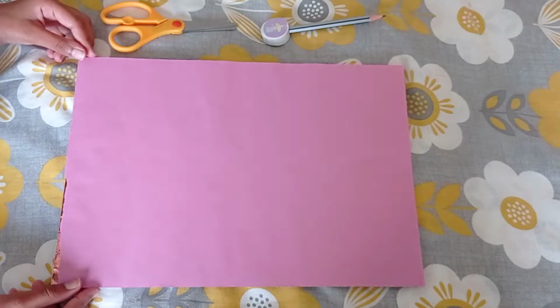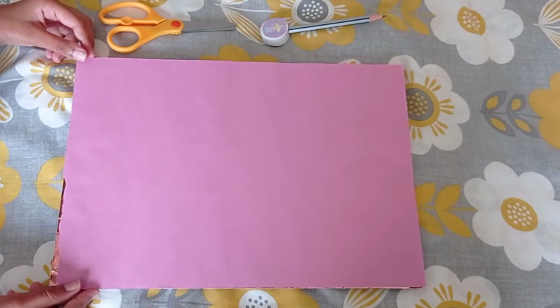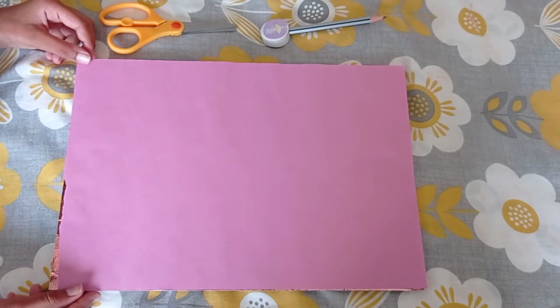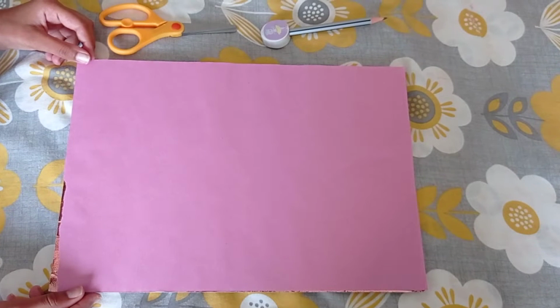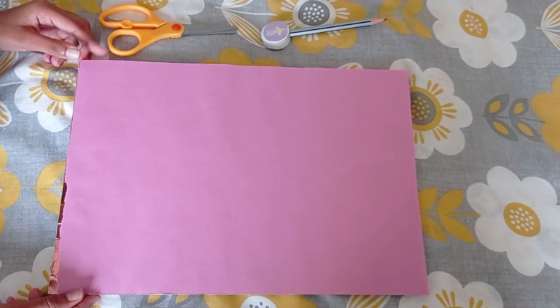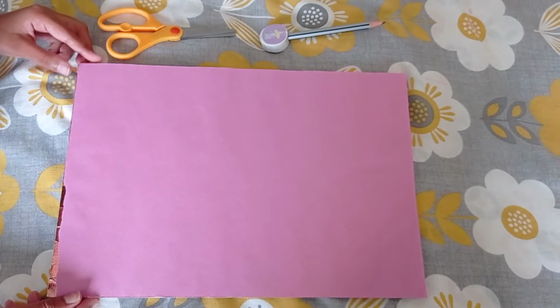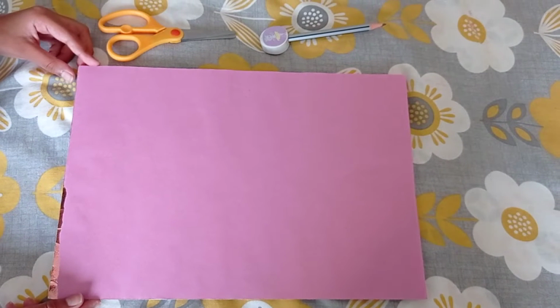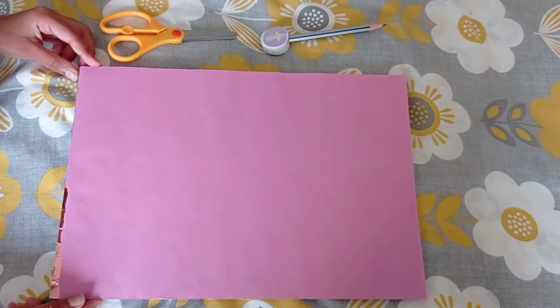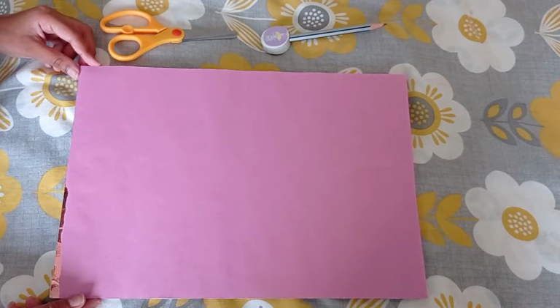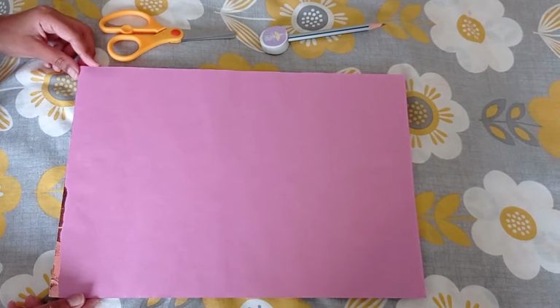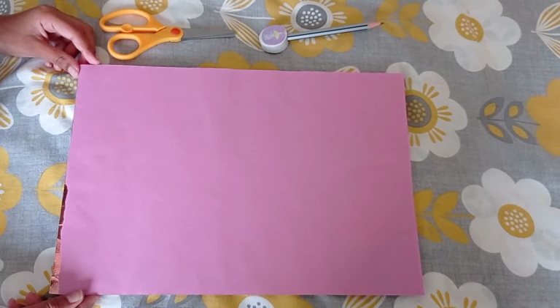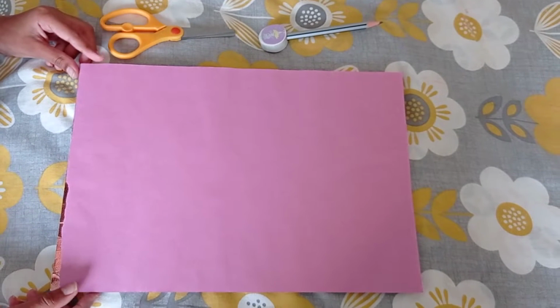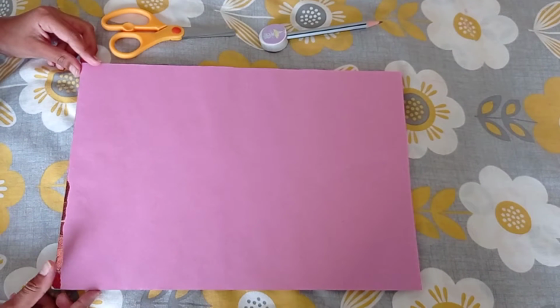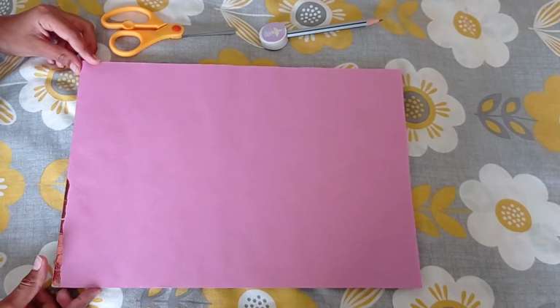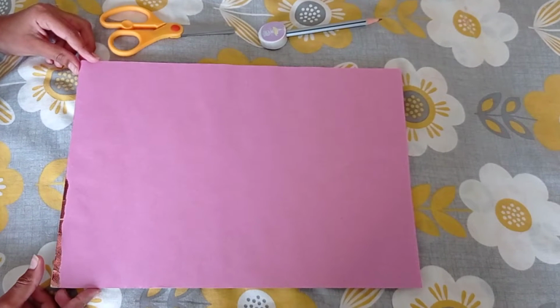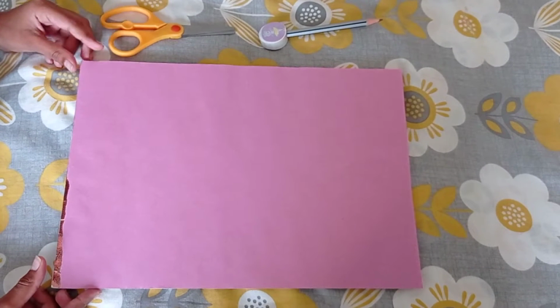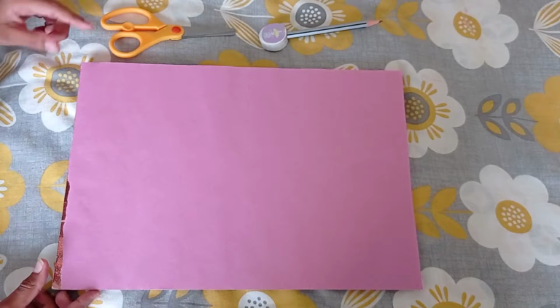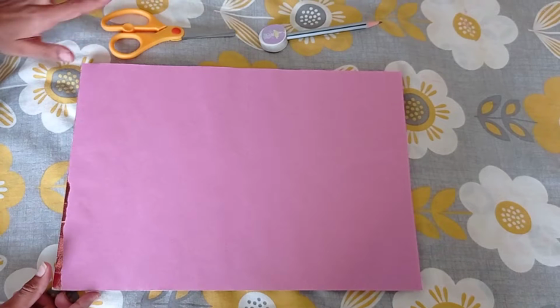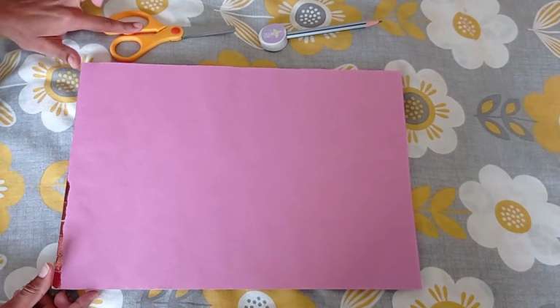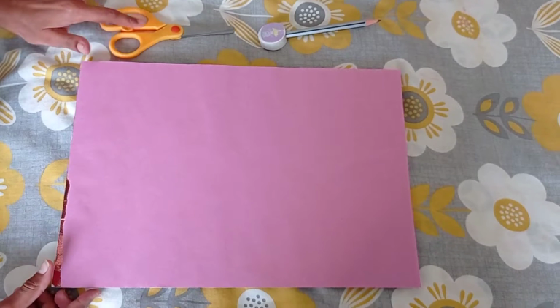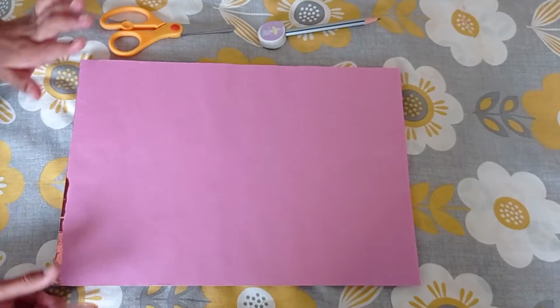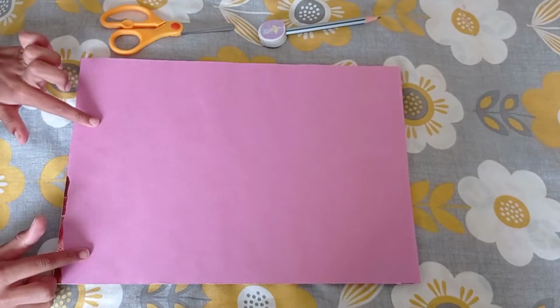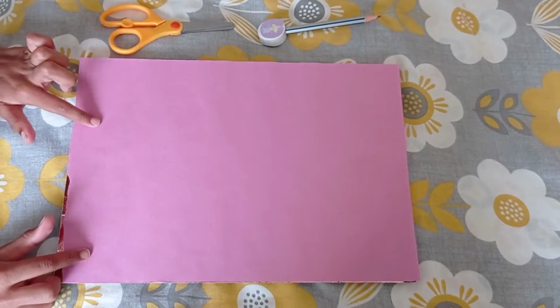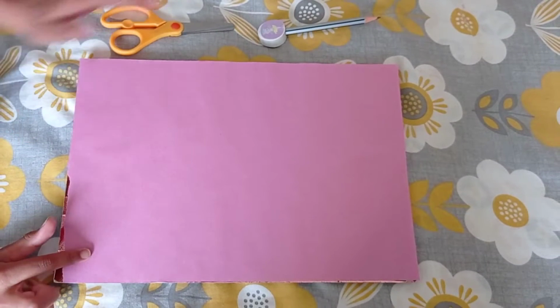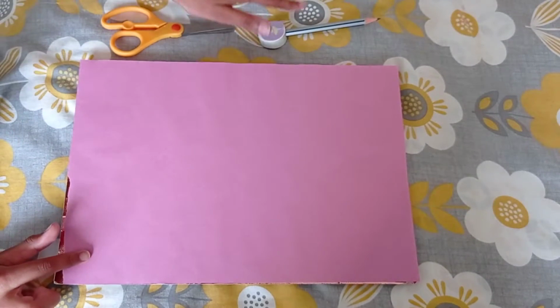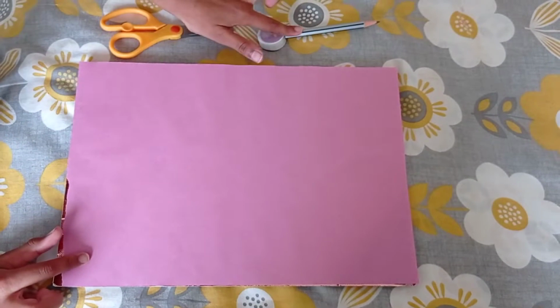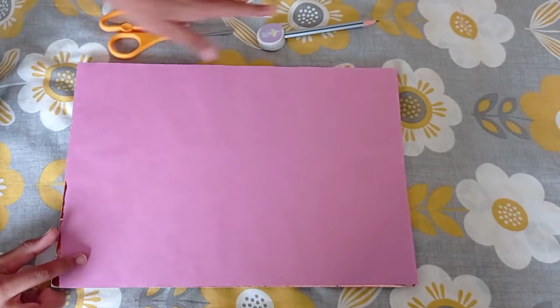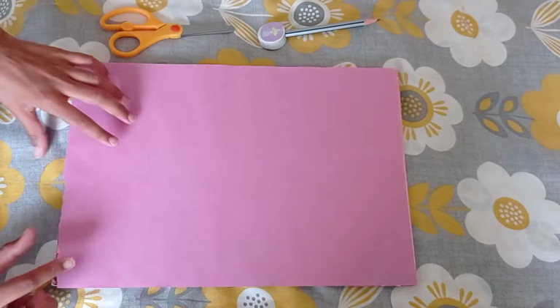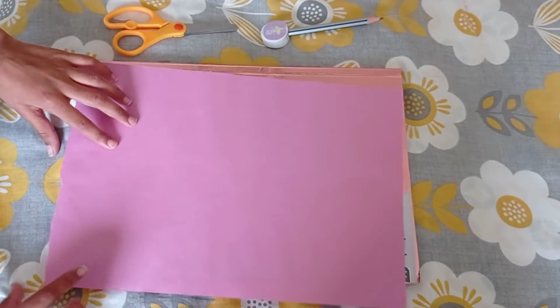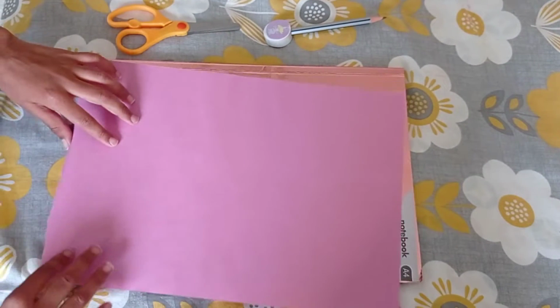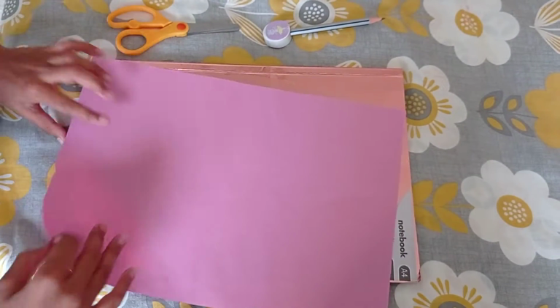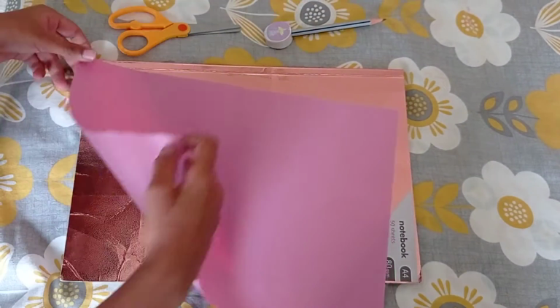Hello everyone, today I am going to show you how to make a hard flower. For this we need a scissor, a paper and a pencil. Let's start first.